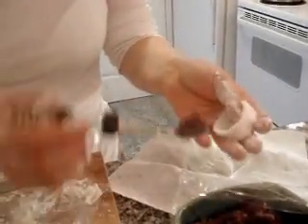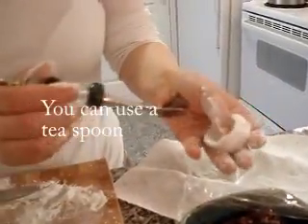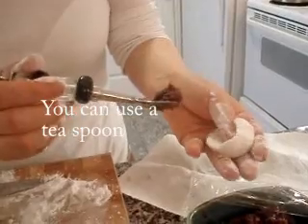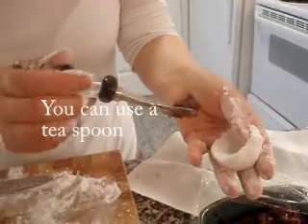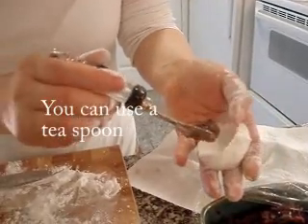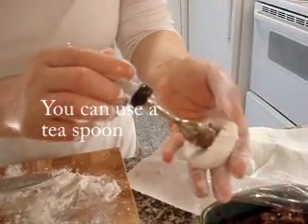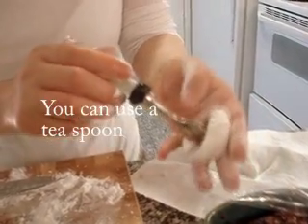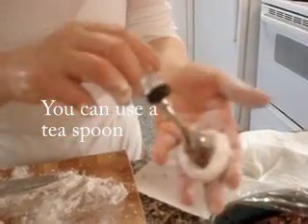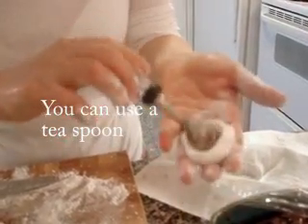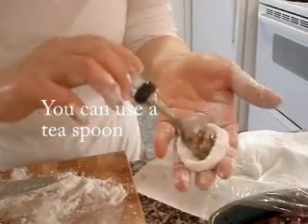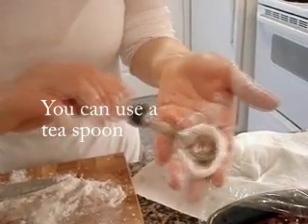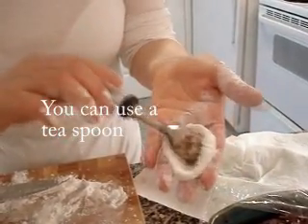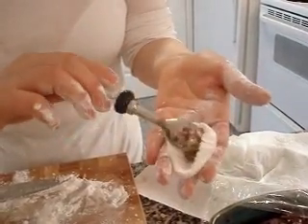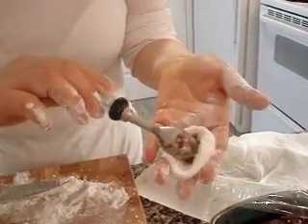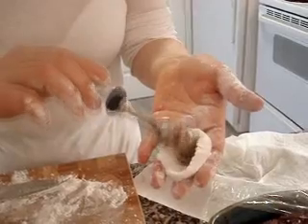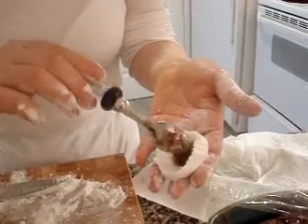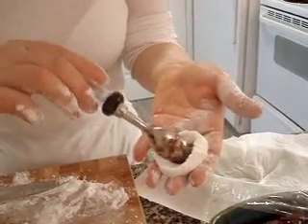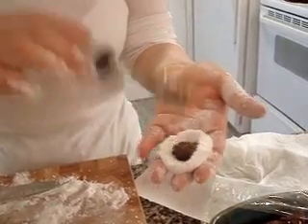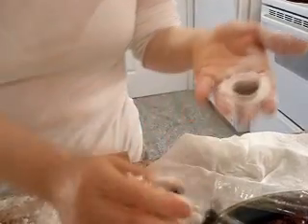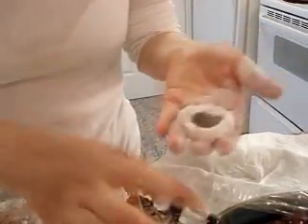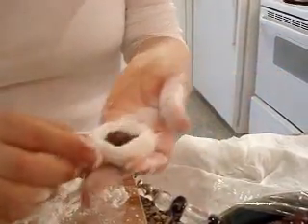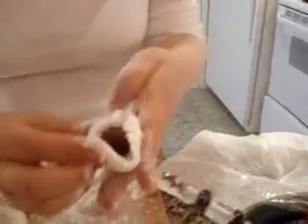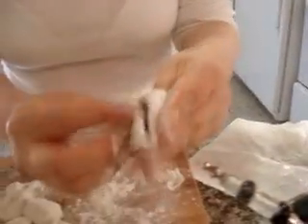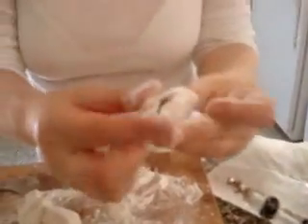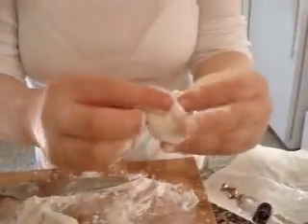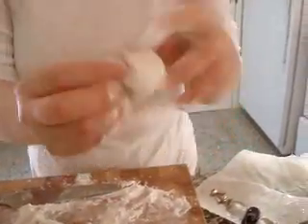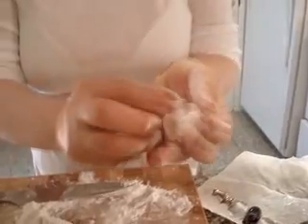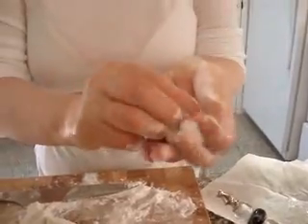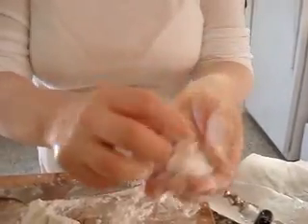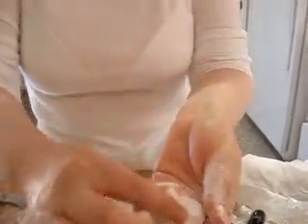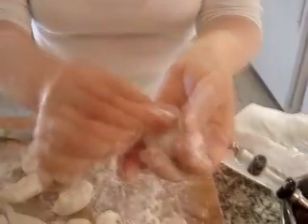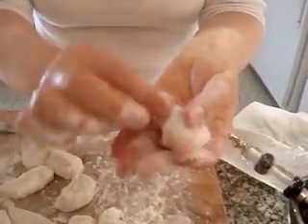Little bit, put it here. Like this, make a small bowl.